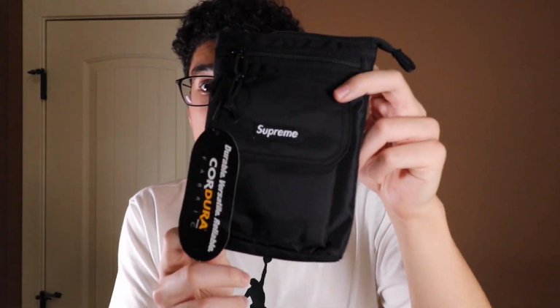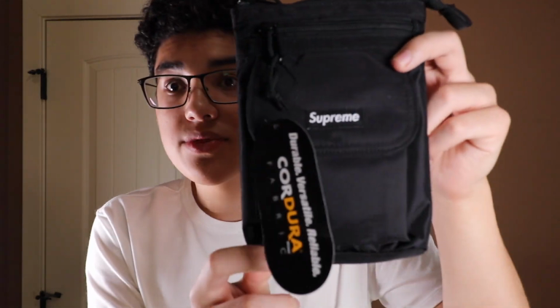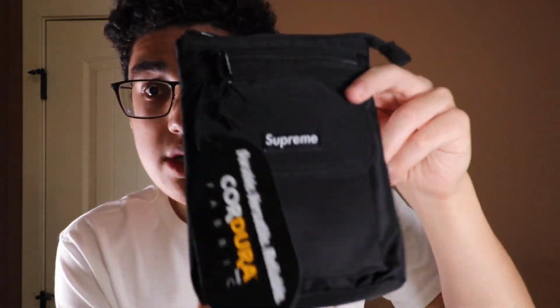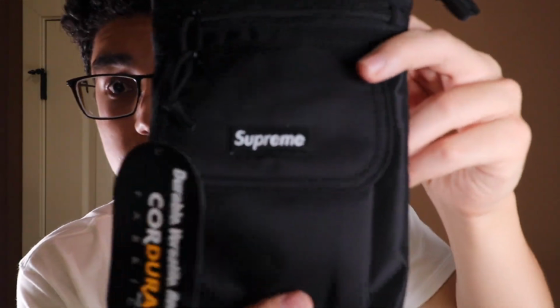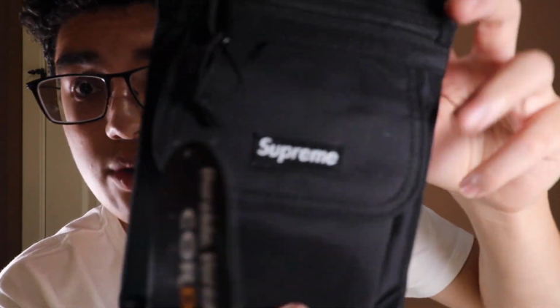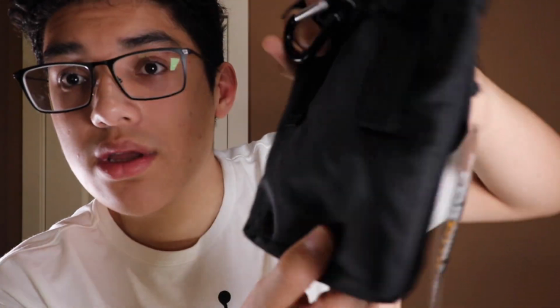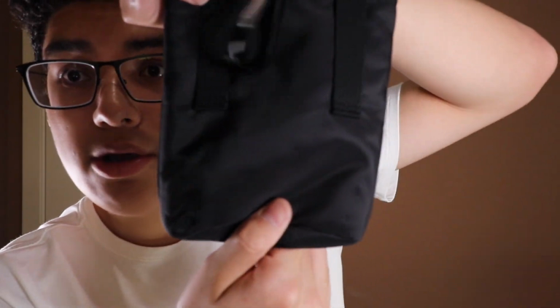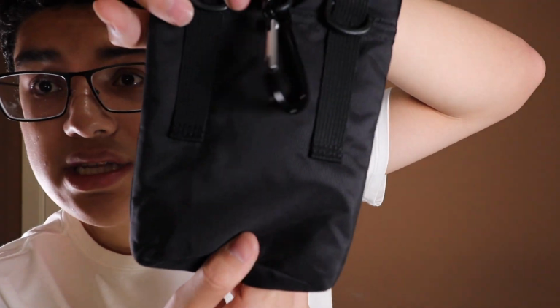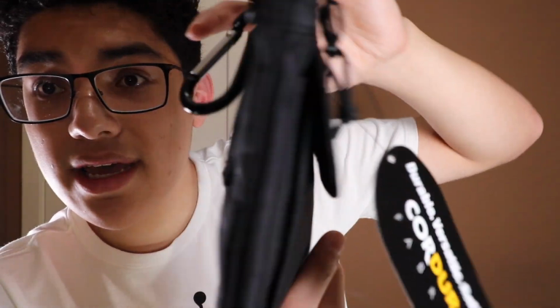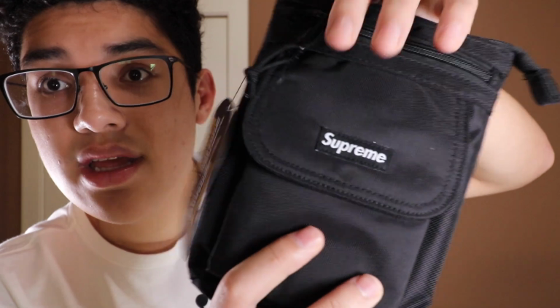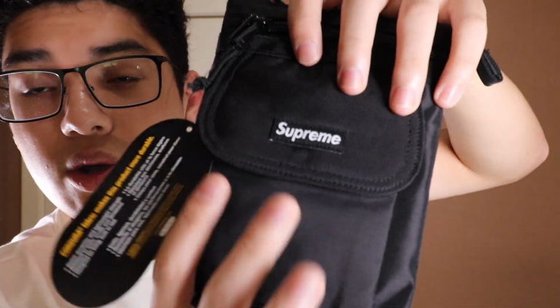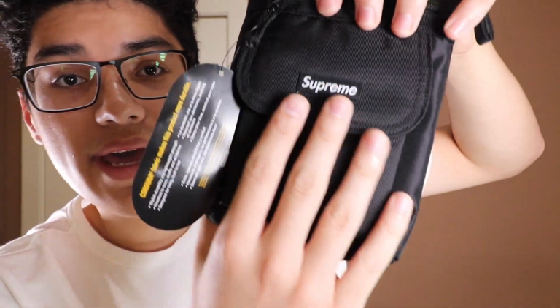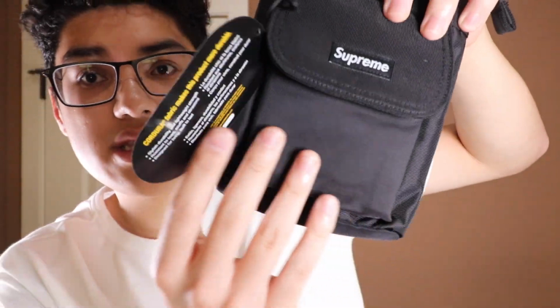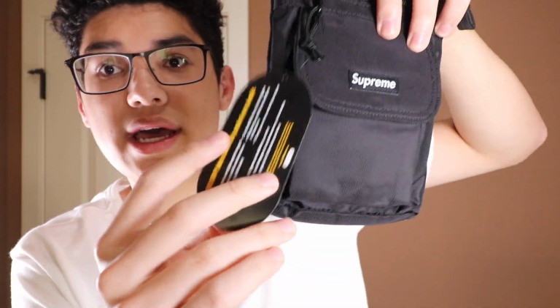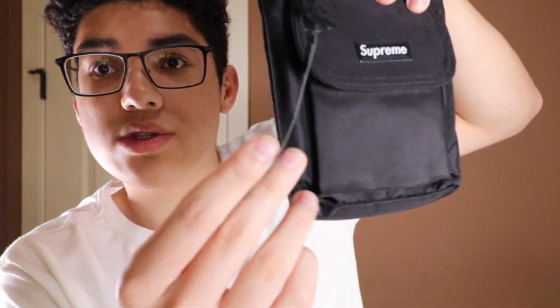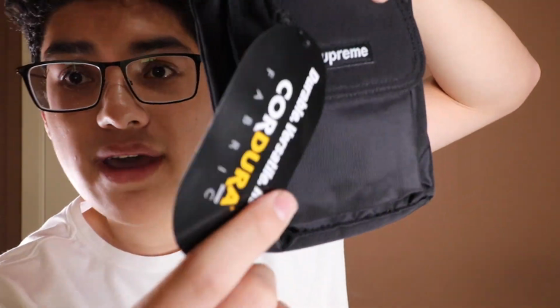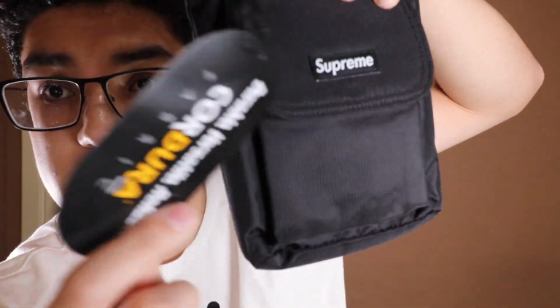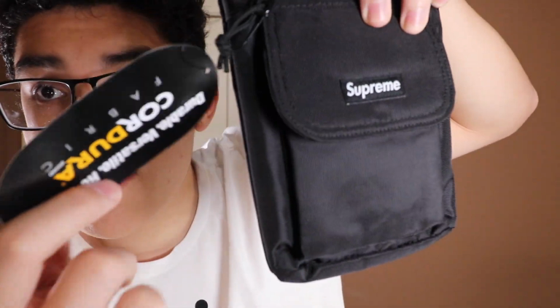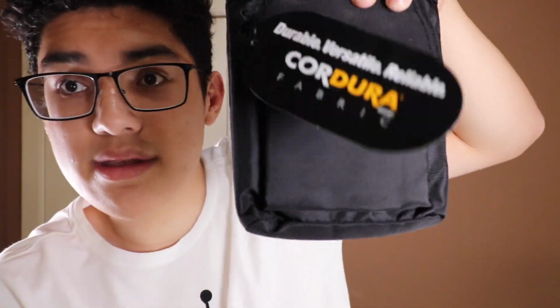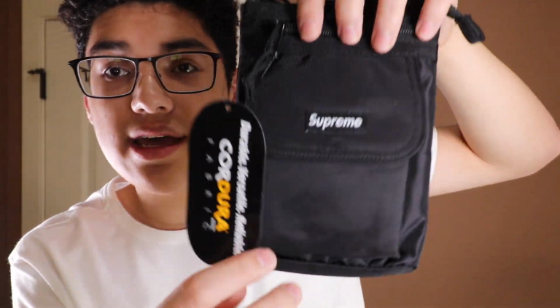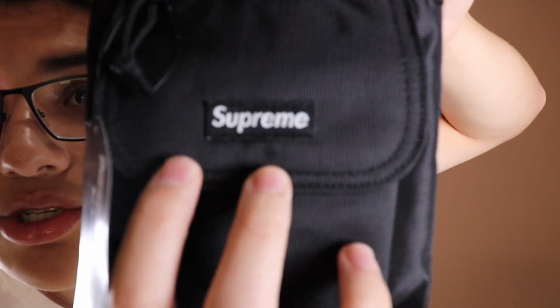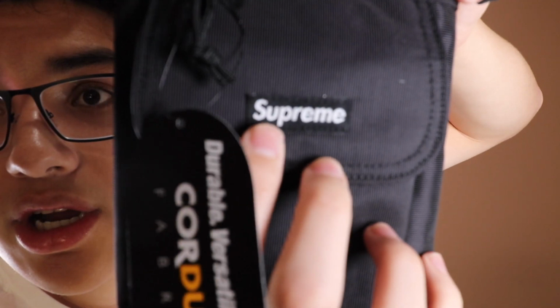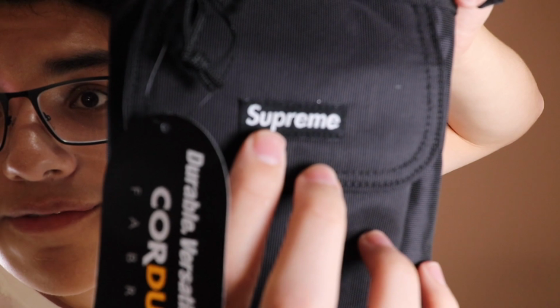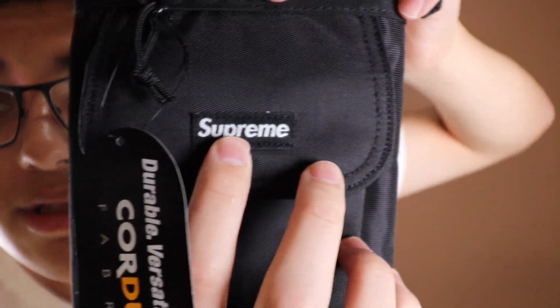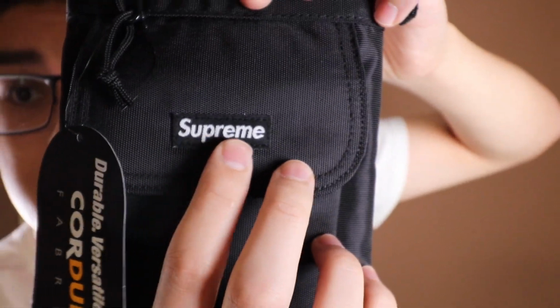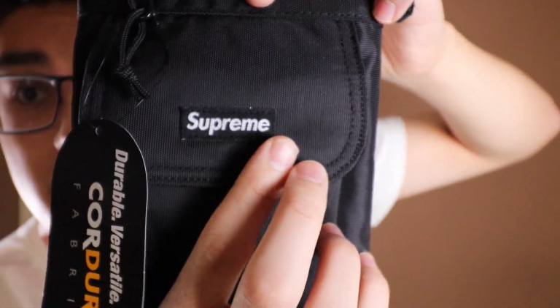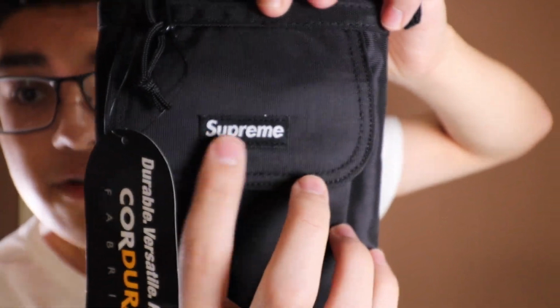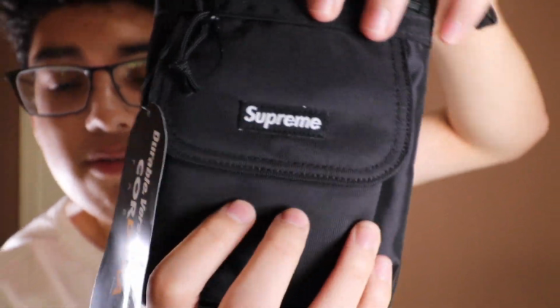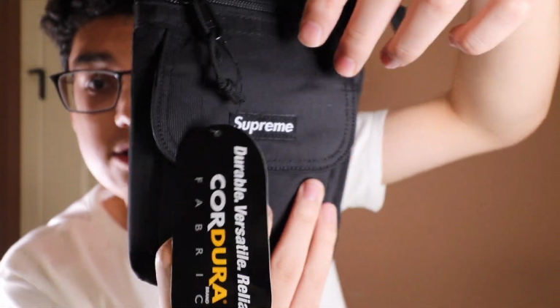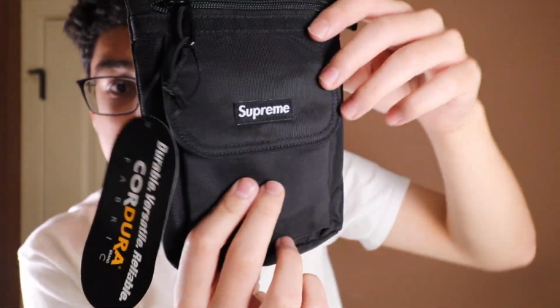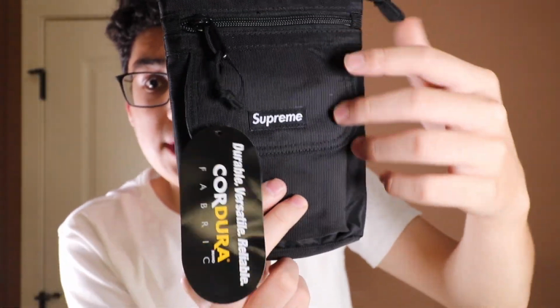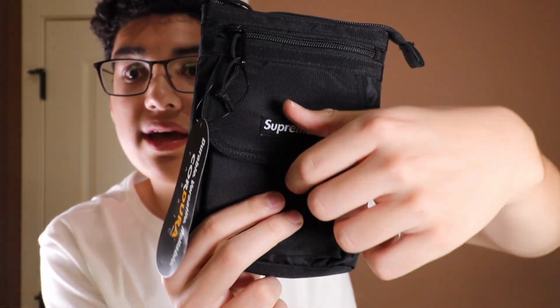Just giving you guys a quick look on both sides of the bag. The whole bag is in this black cordura fabric, as you can see from the tag. Supreme is on the front, so everybody knows you have a Supreme waist bag.